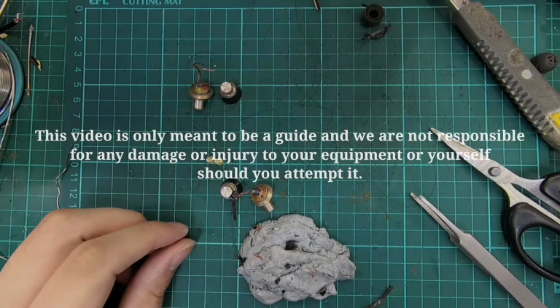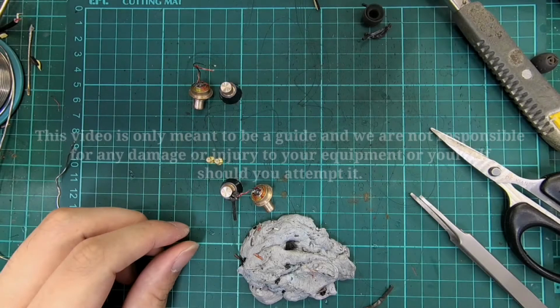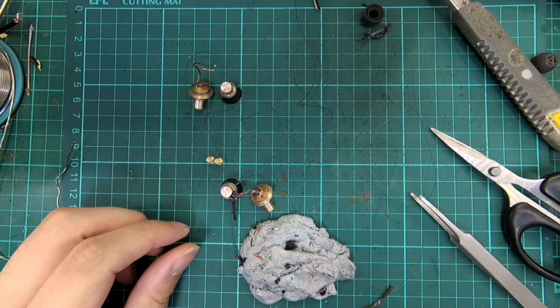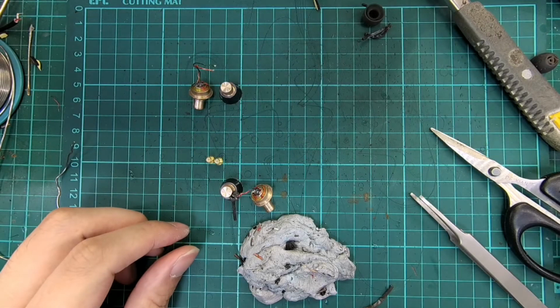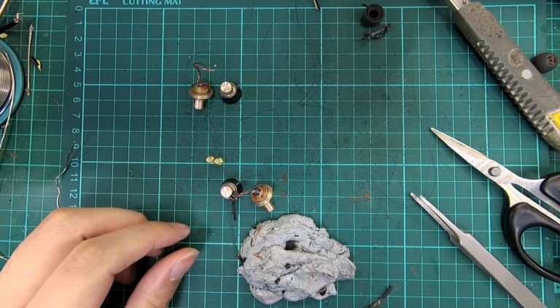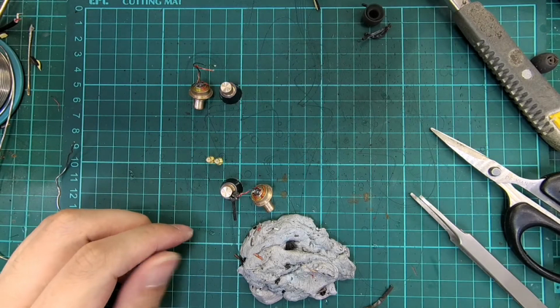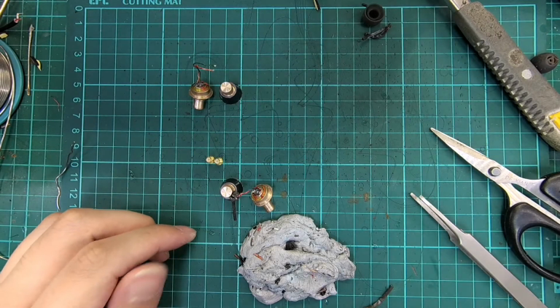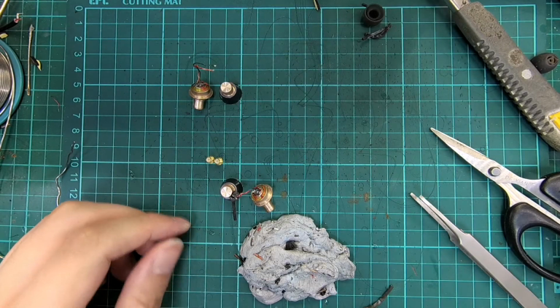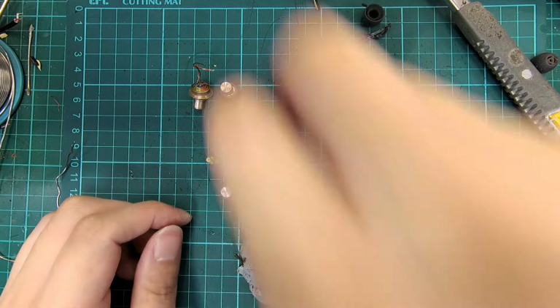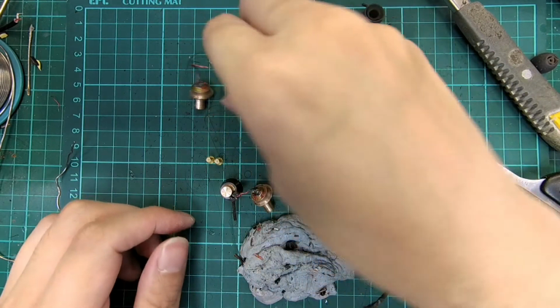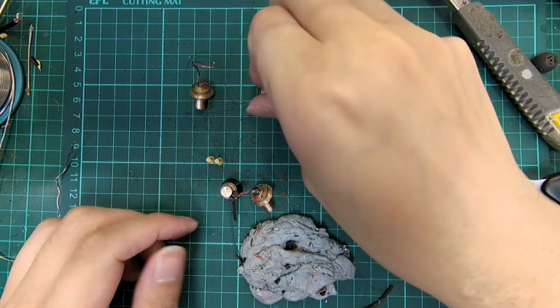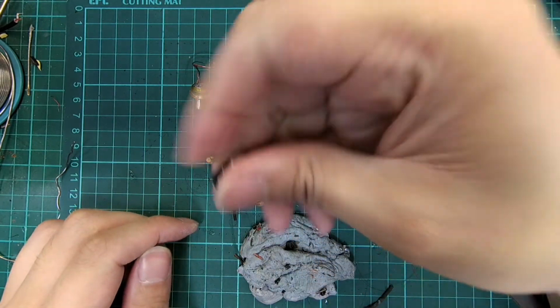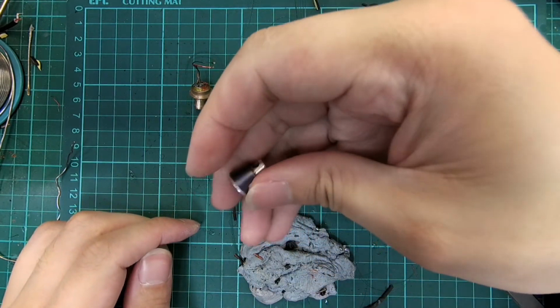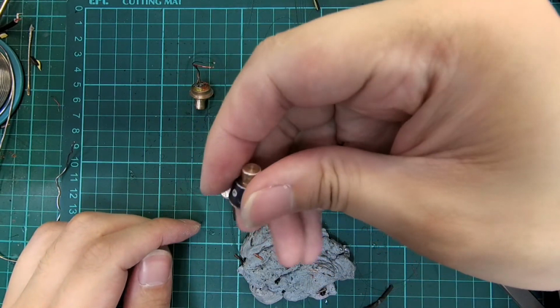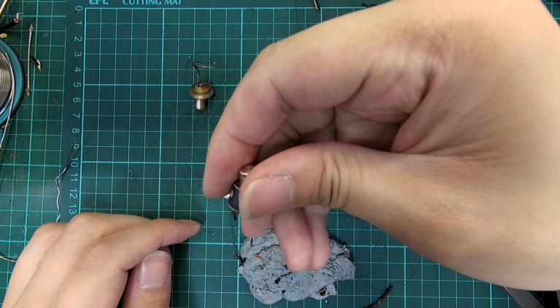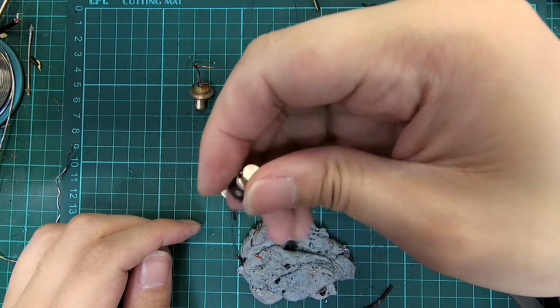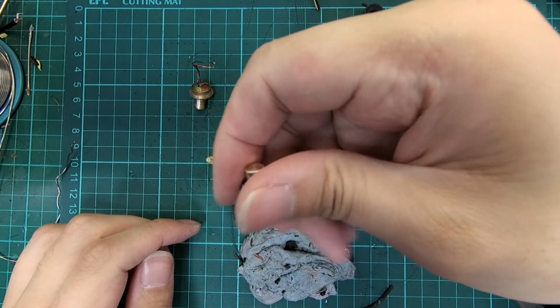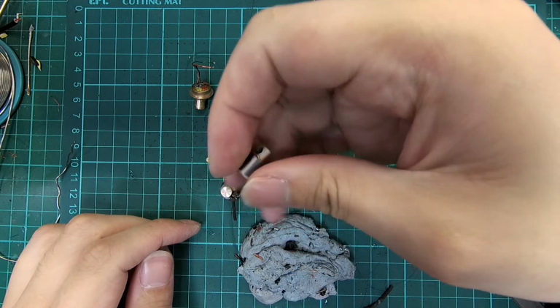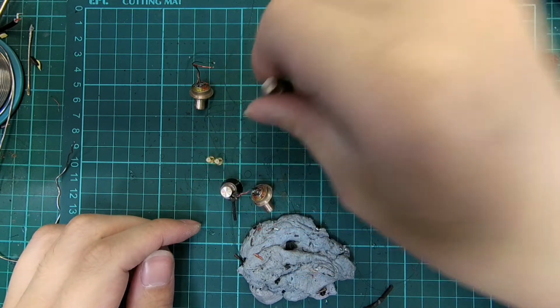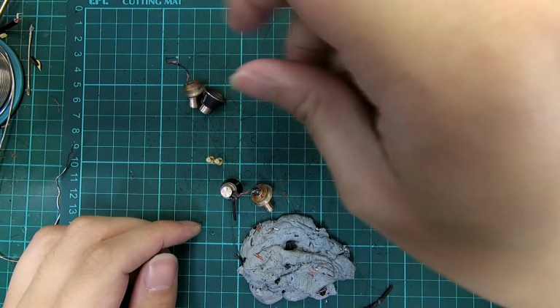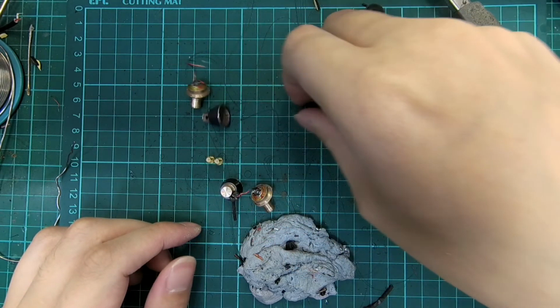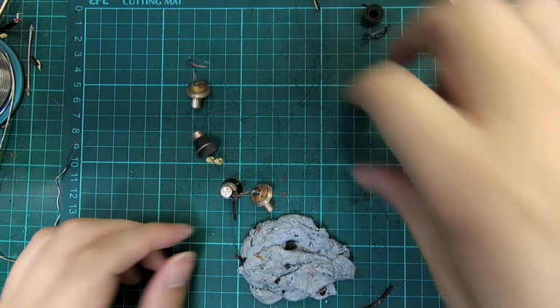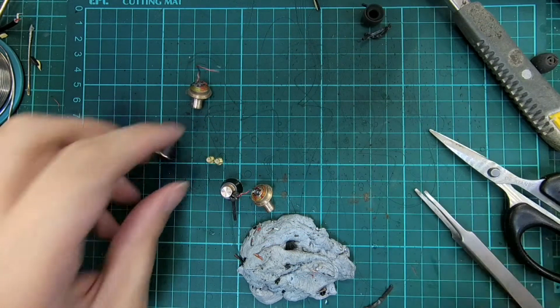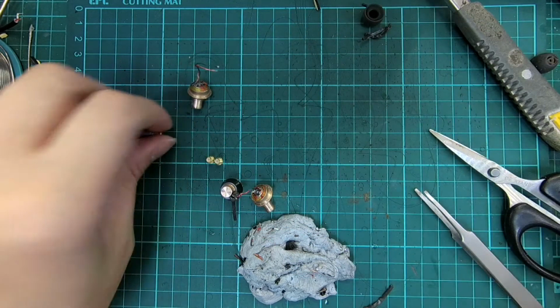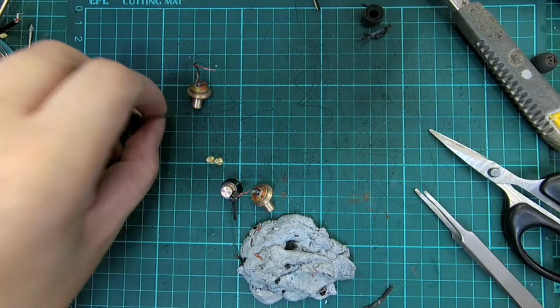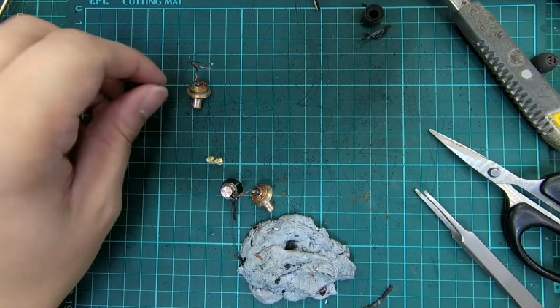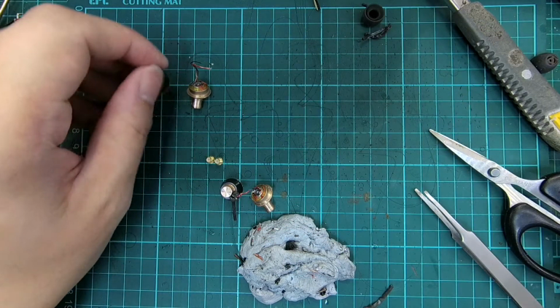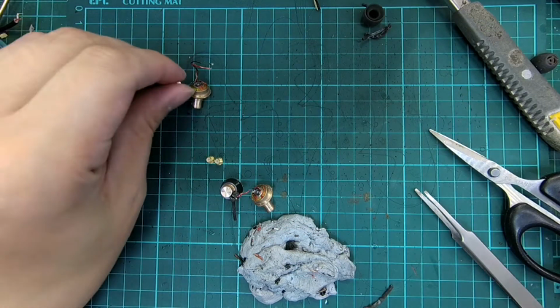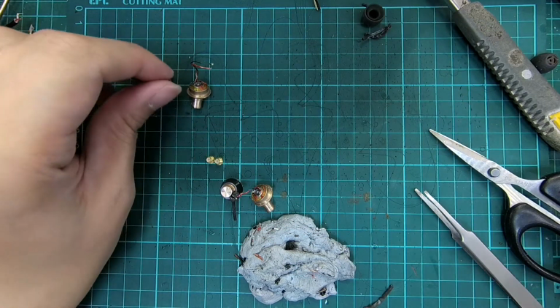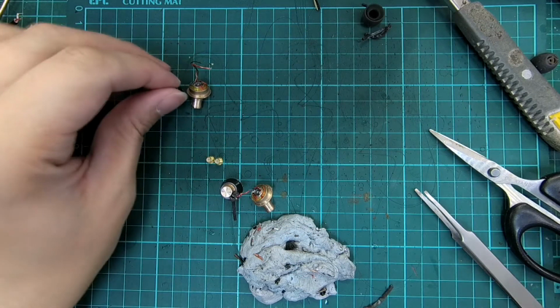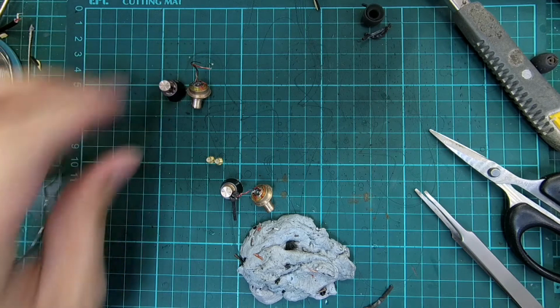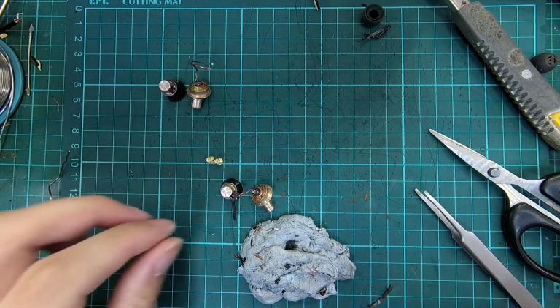Hey guys and welcome back to another episode of Naked Audio Tutorial. This is Yong from SG Audio Hive. In our previous video, we took apart the One More Triple Driver IEM and found a potential for a detachable cable mod.